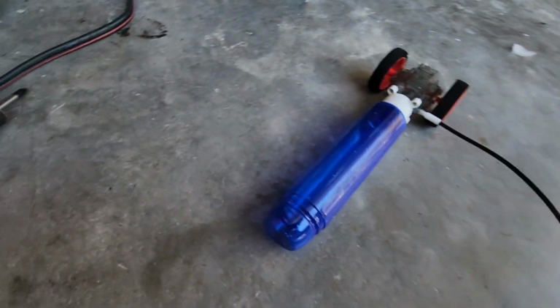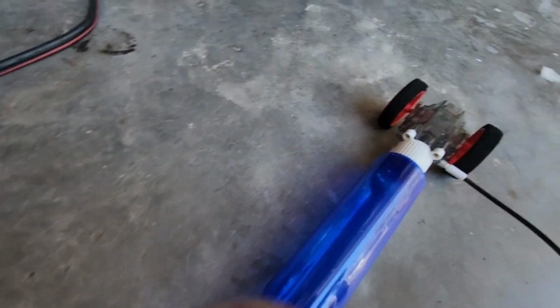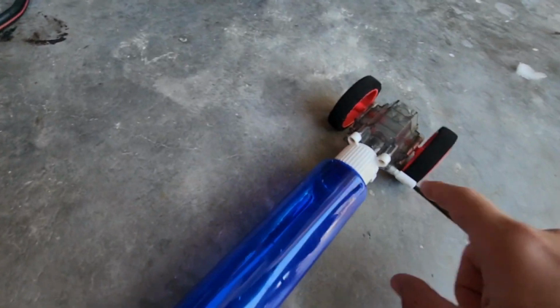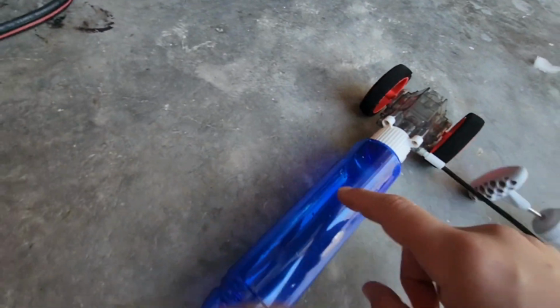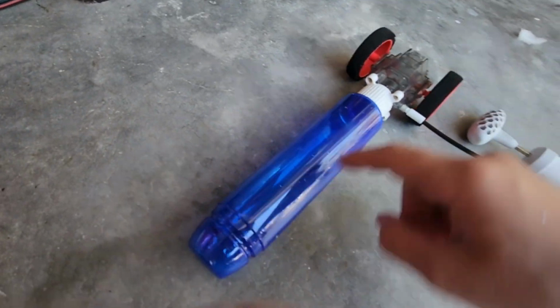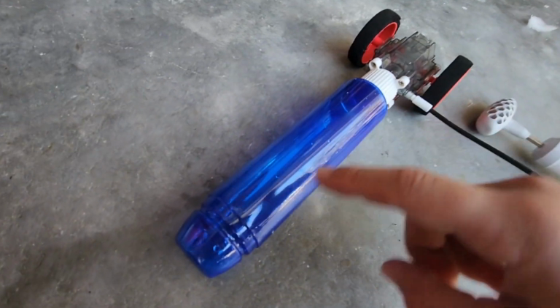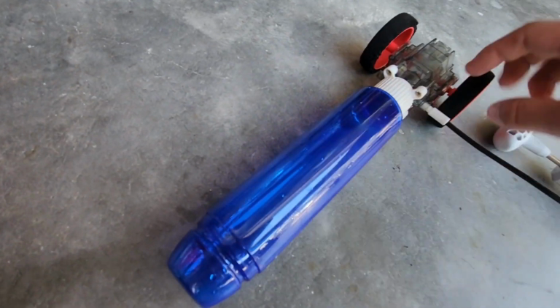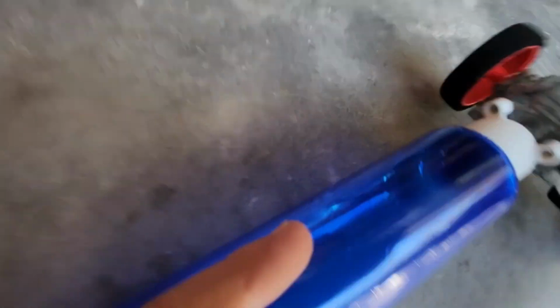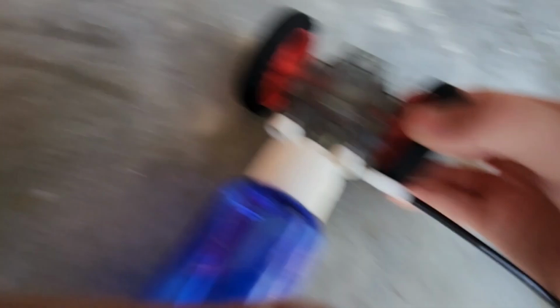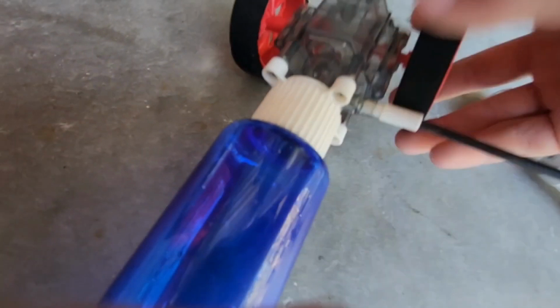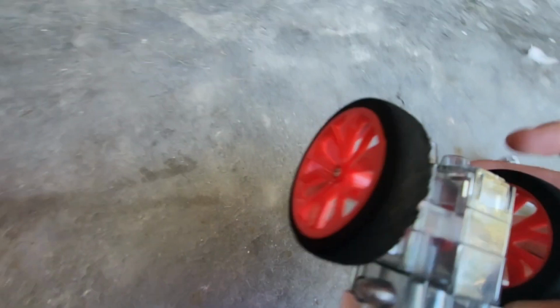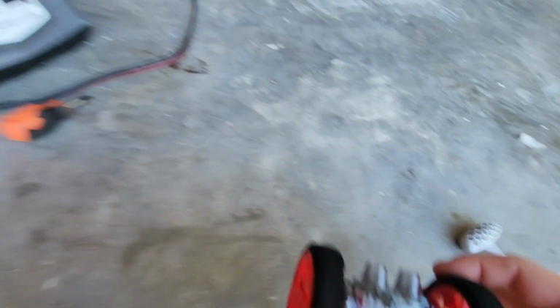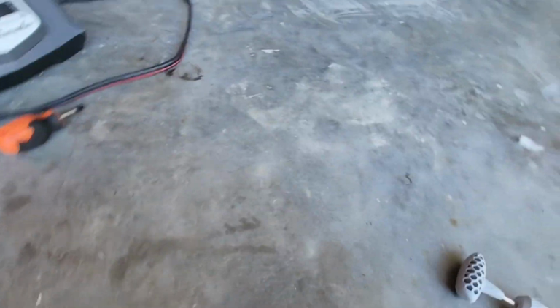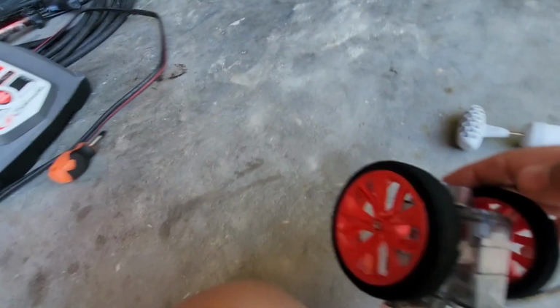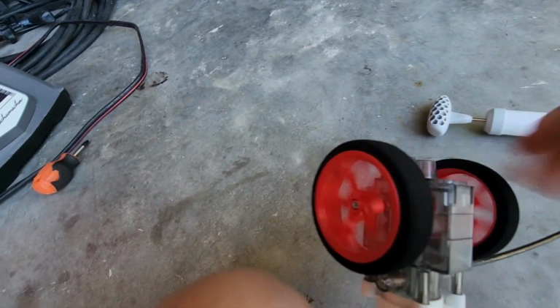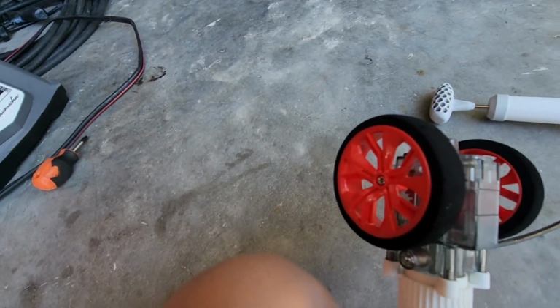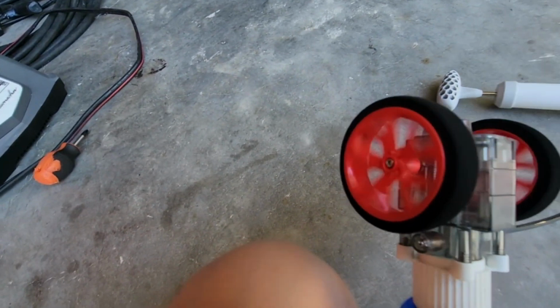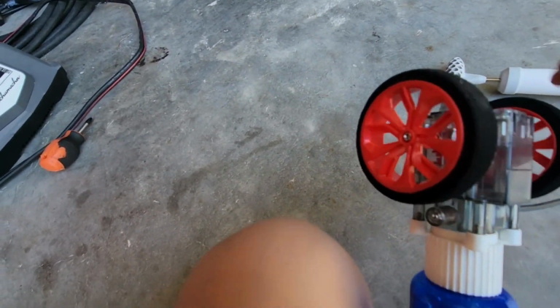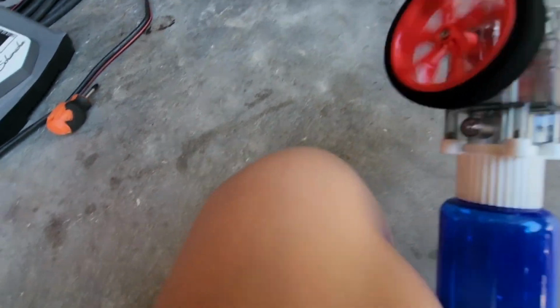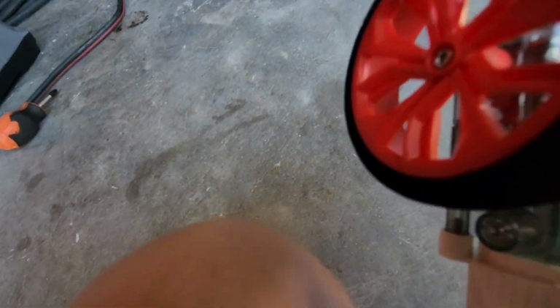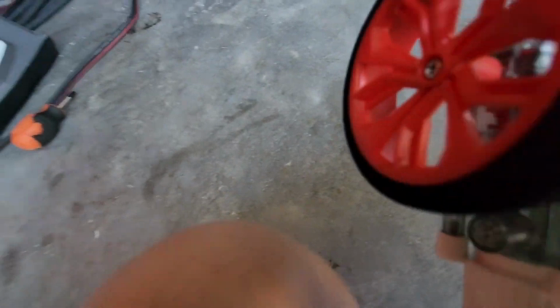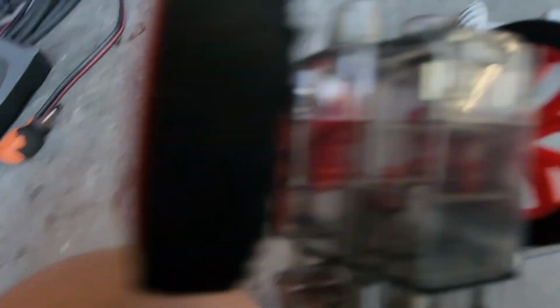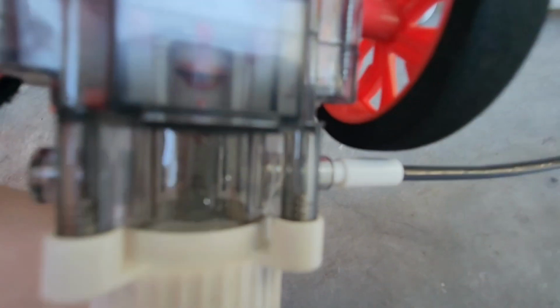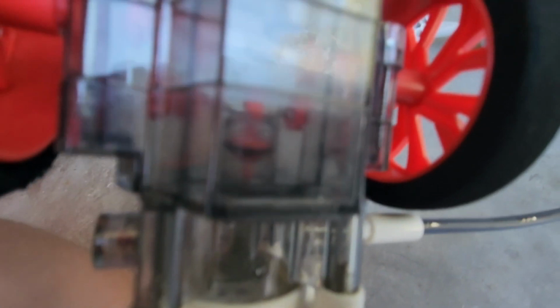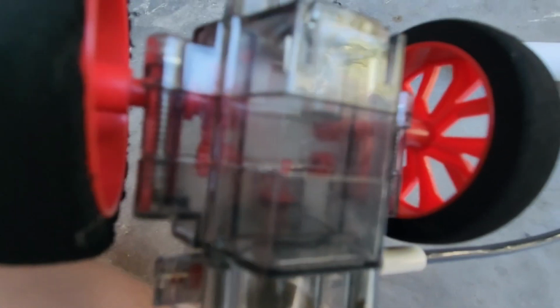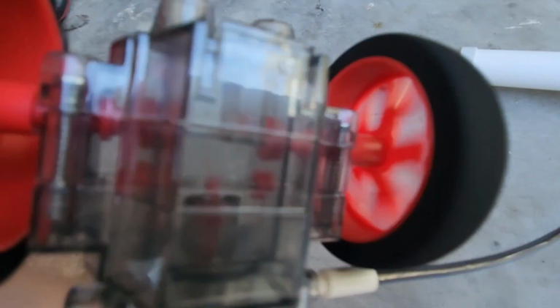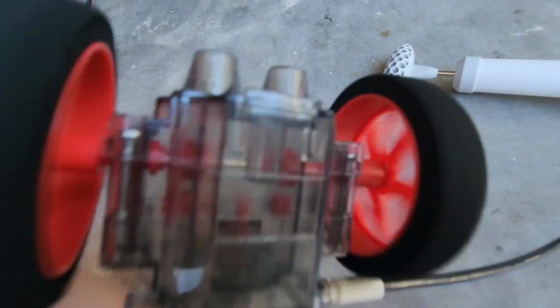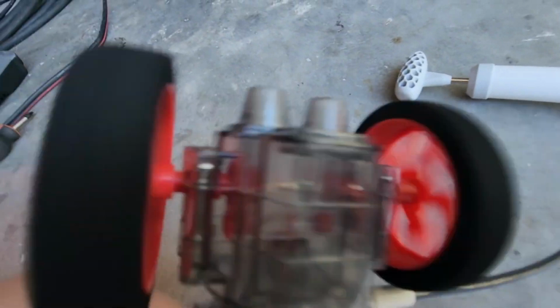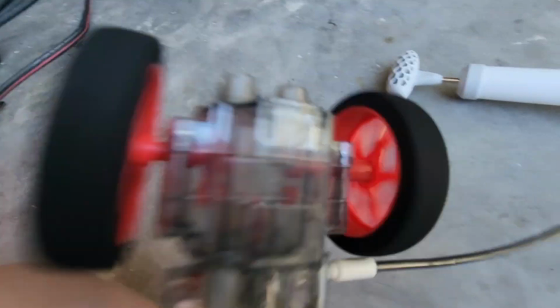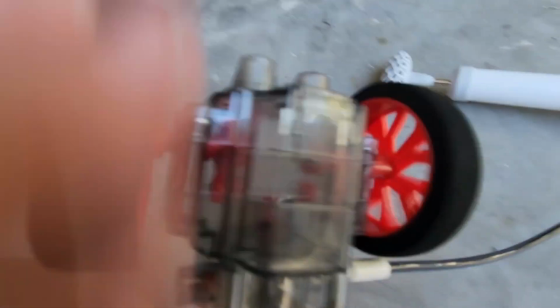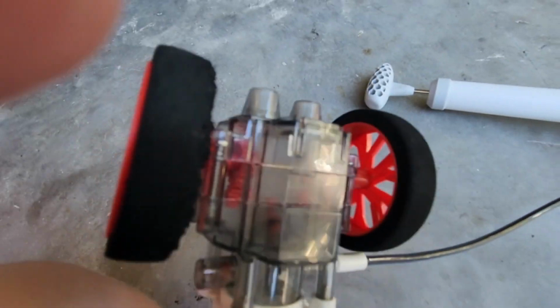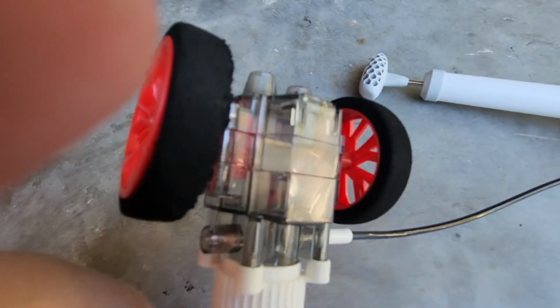Then this would get really pressured, and then whenever the wheels spin like this, air would be pushing through and making this thing move. So I'm going to show you it, but first I got to pump it up.